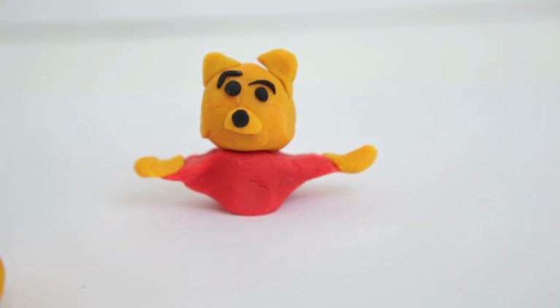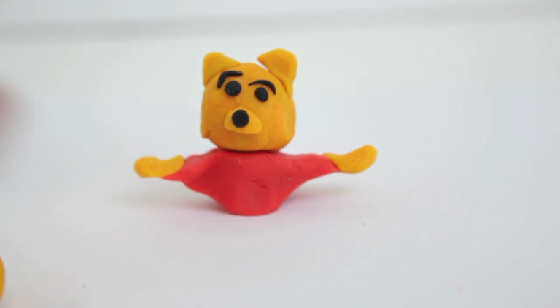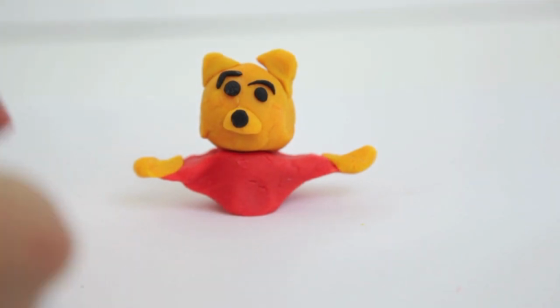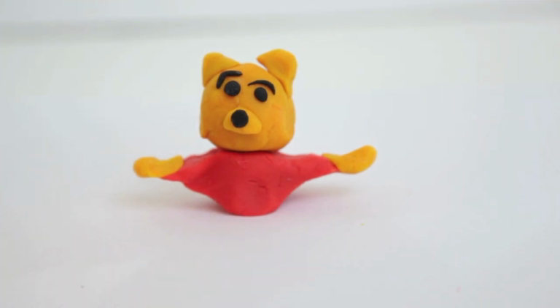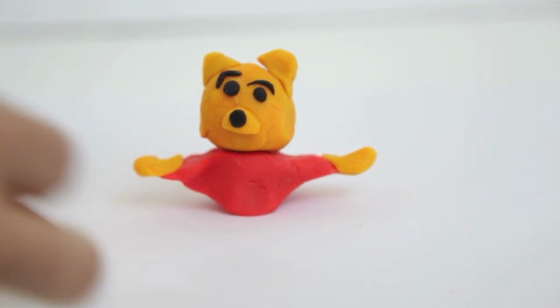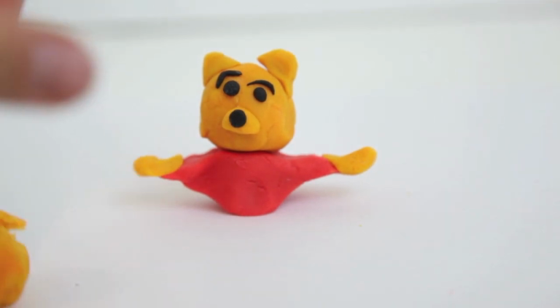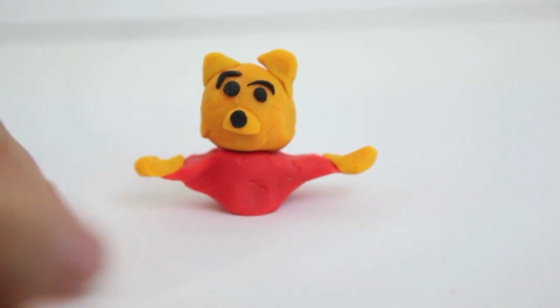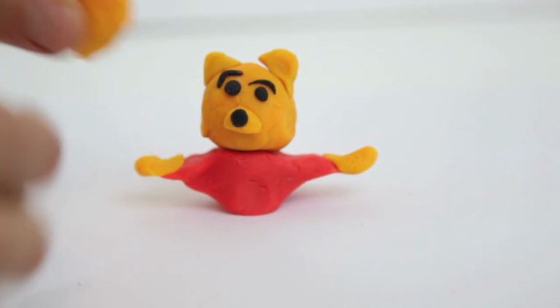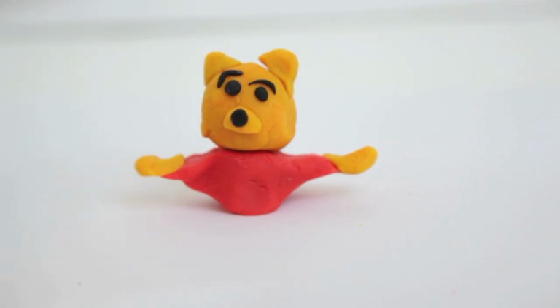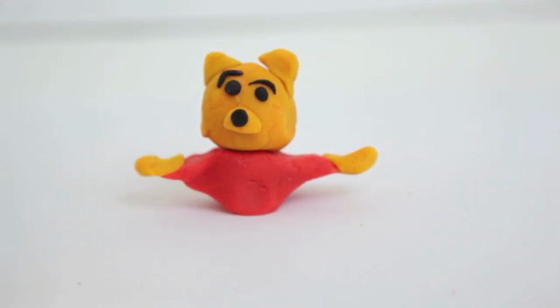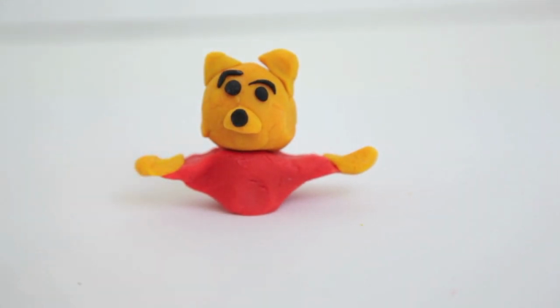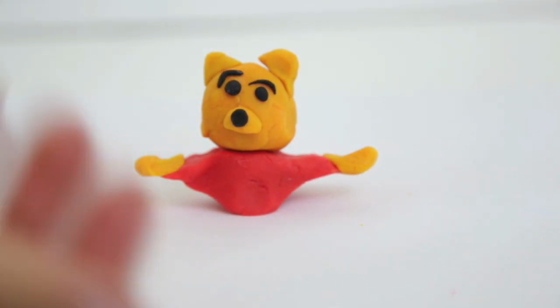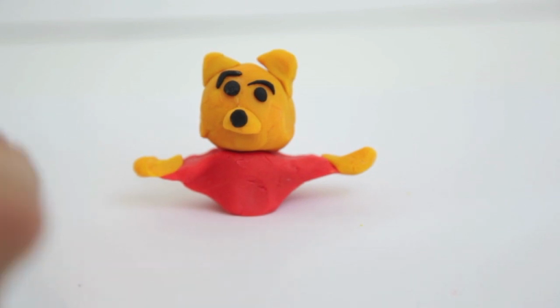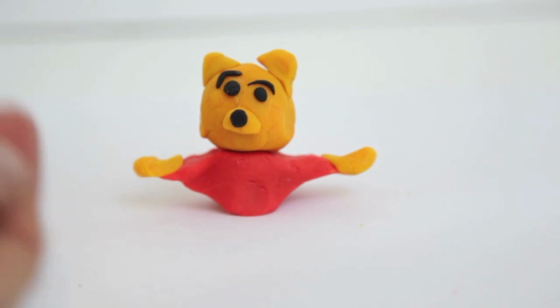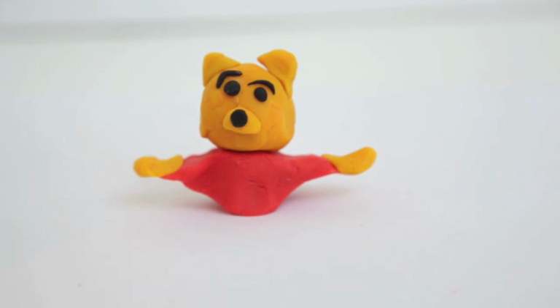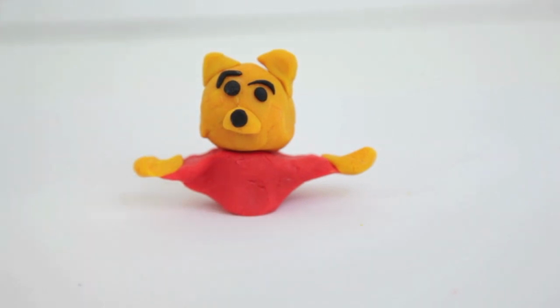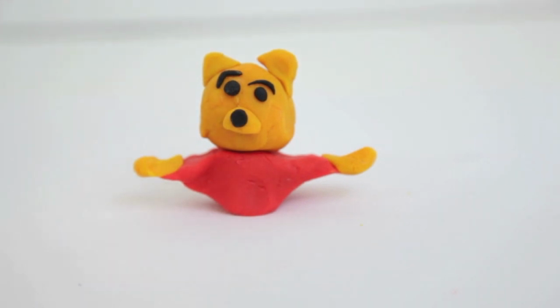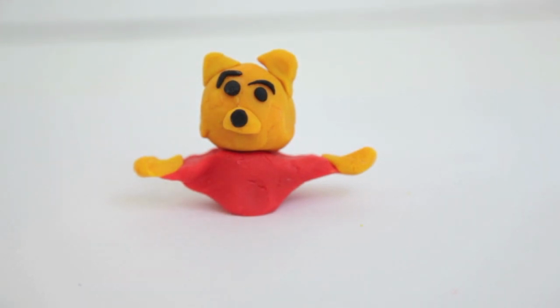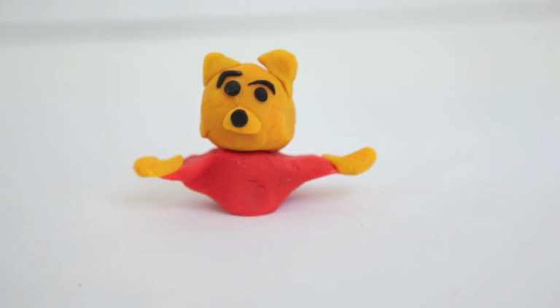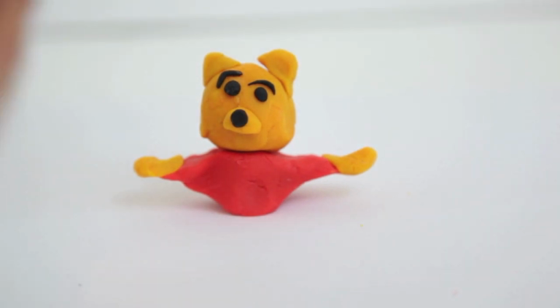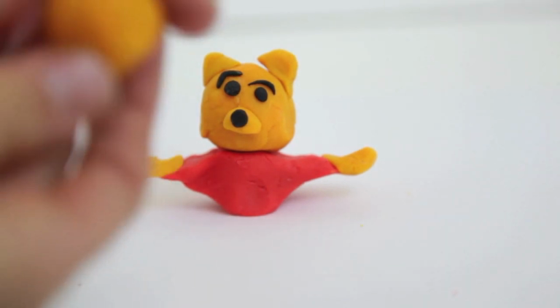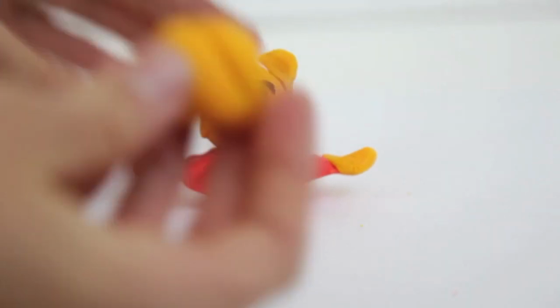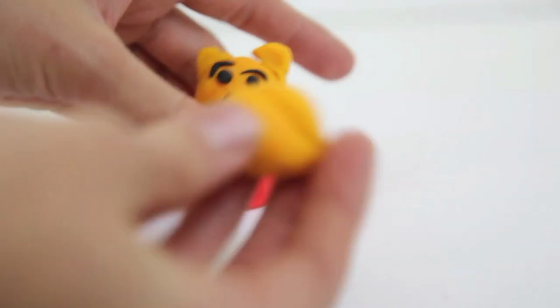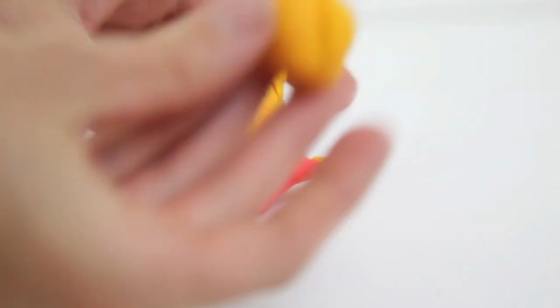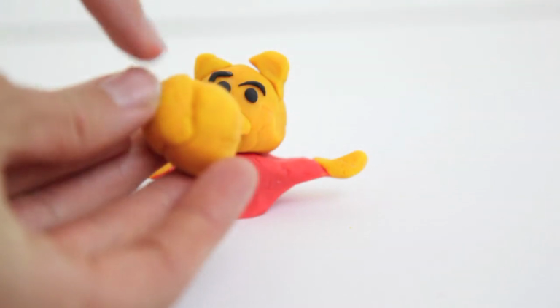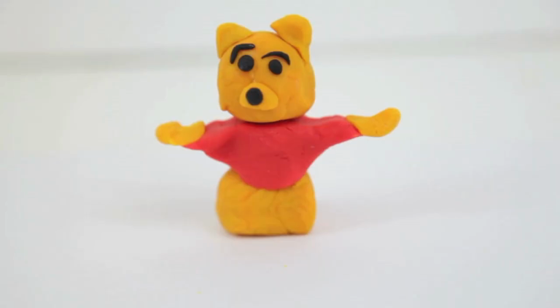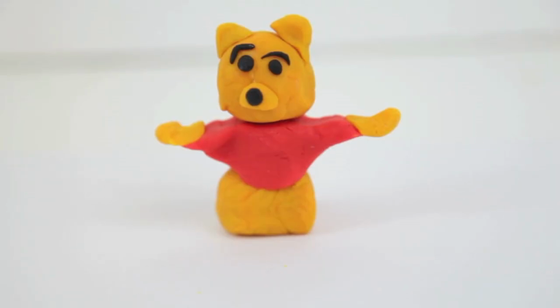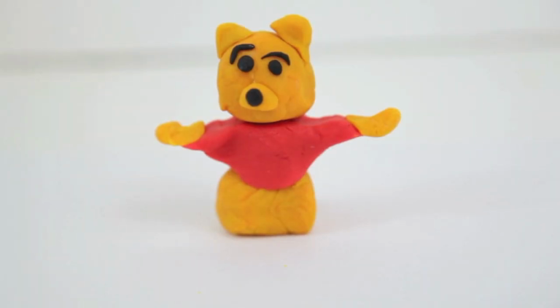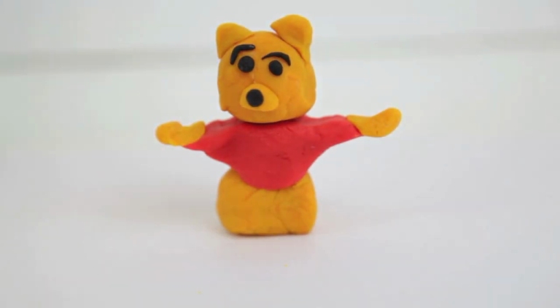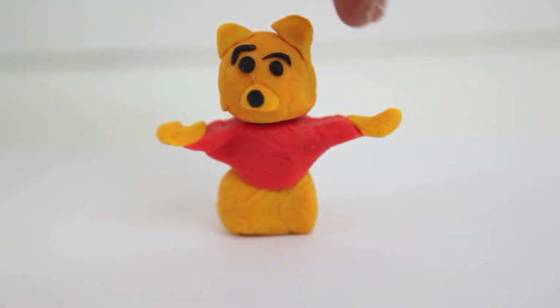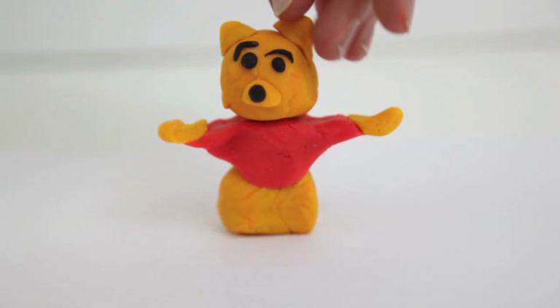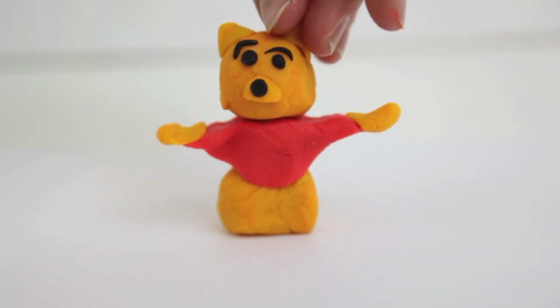Next we need to make Winnie the Pooh's bottom section. All I did was roll the Play-Doh out in my hands to make a ball shape again. Now let's attach it to the body. There we go, Winnie the Pooh's almost done.